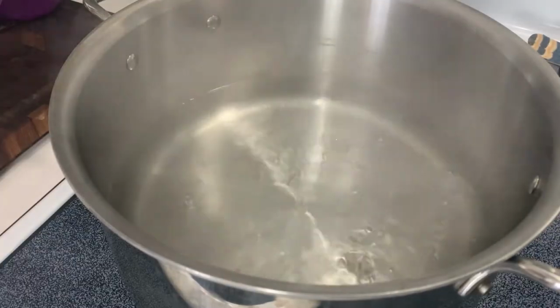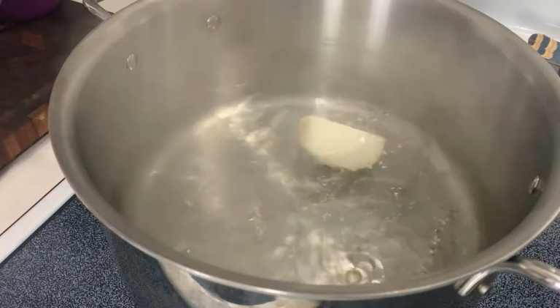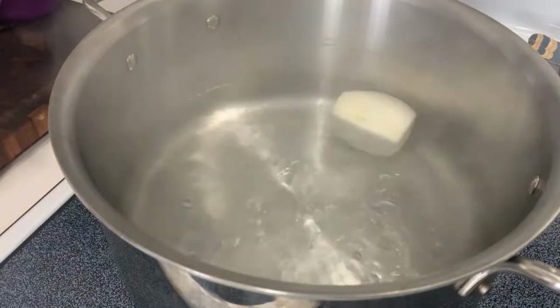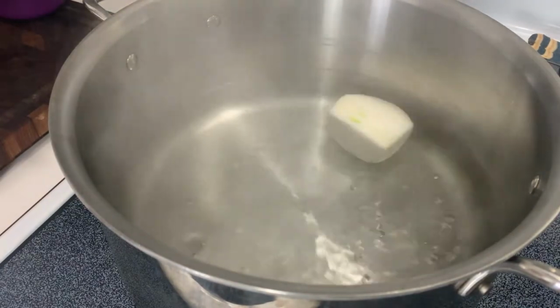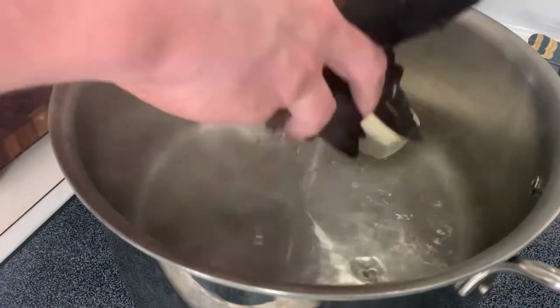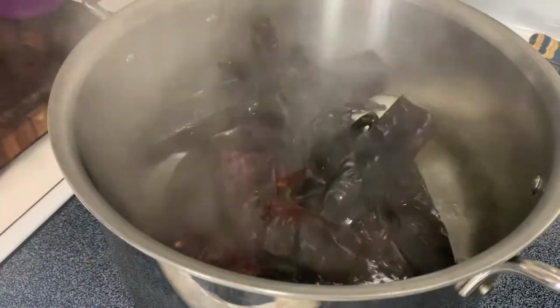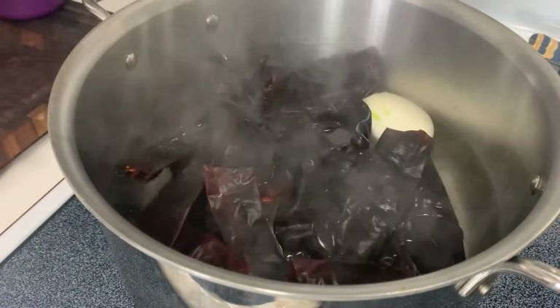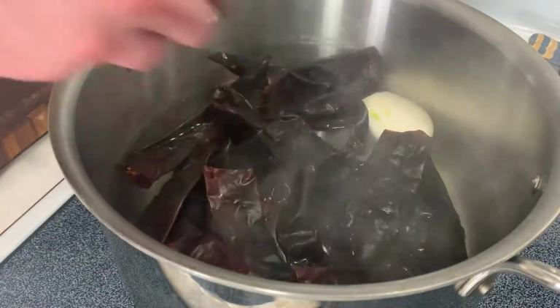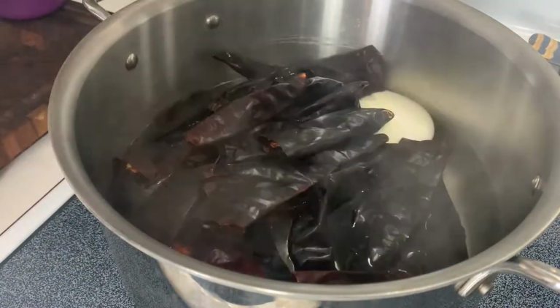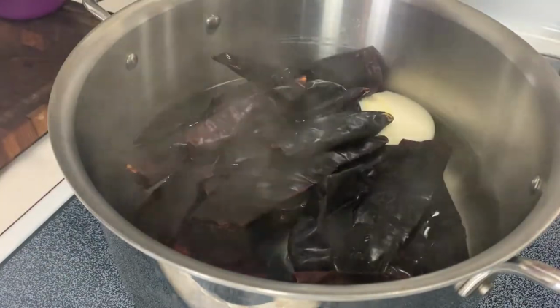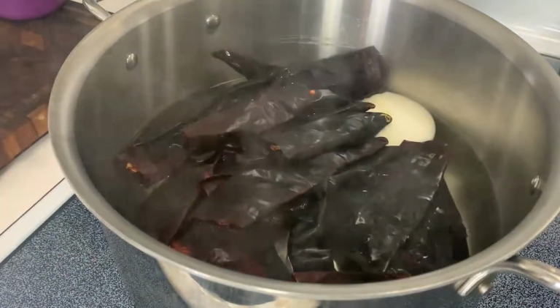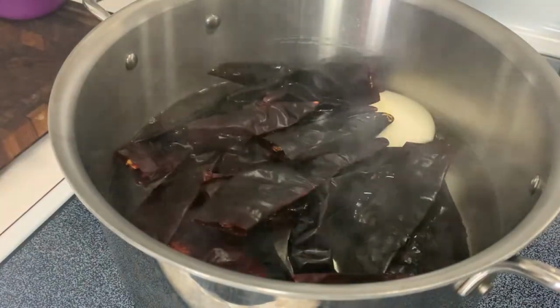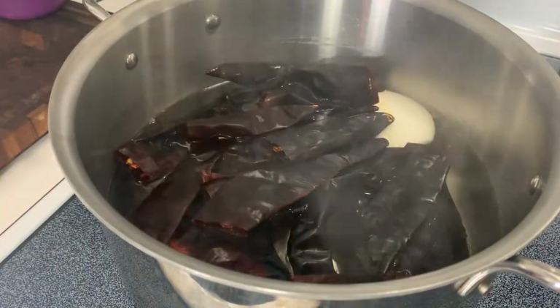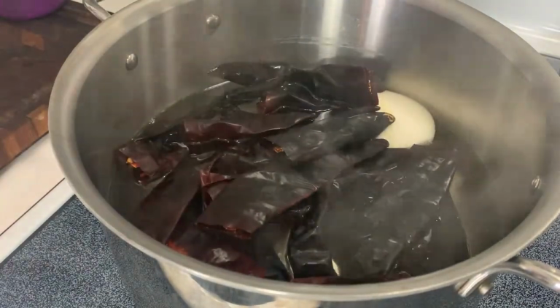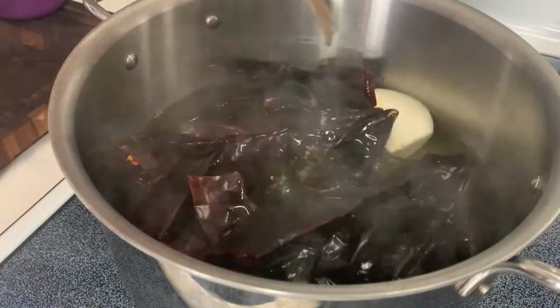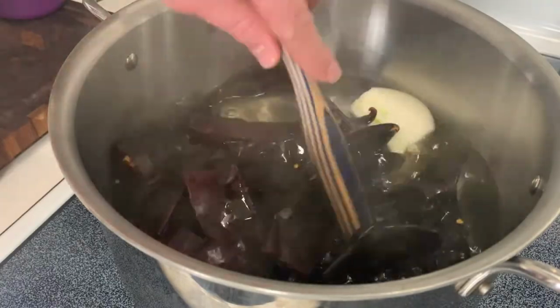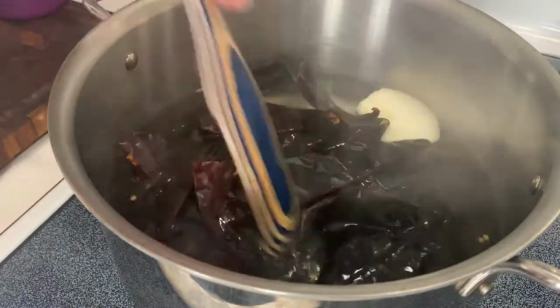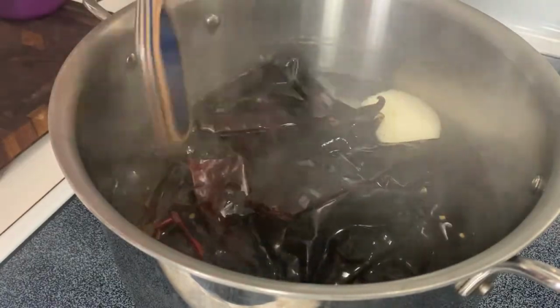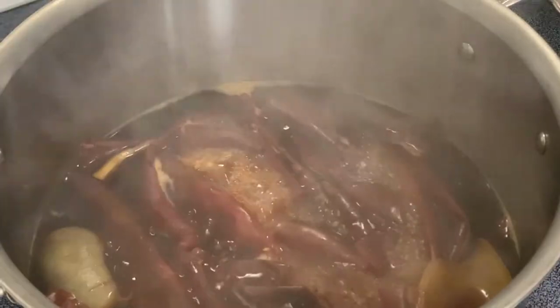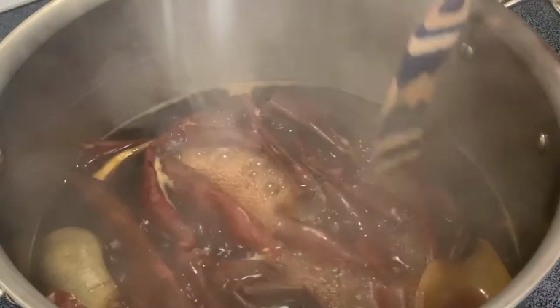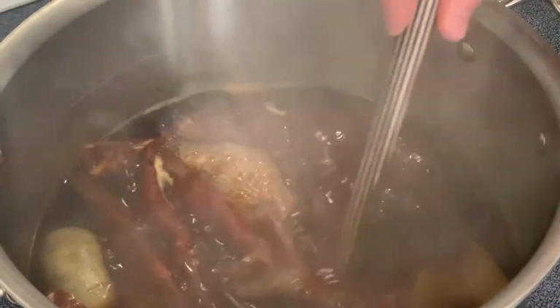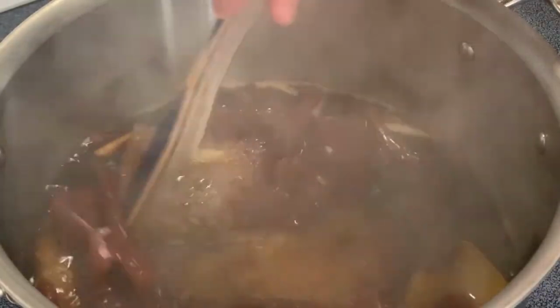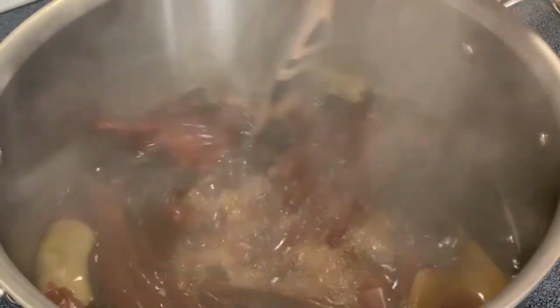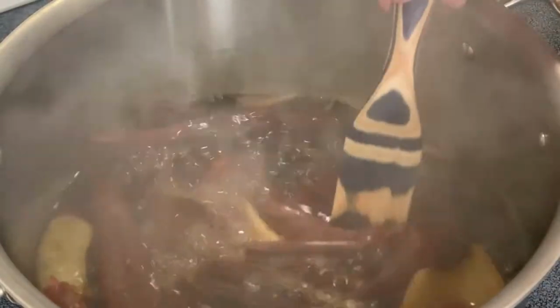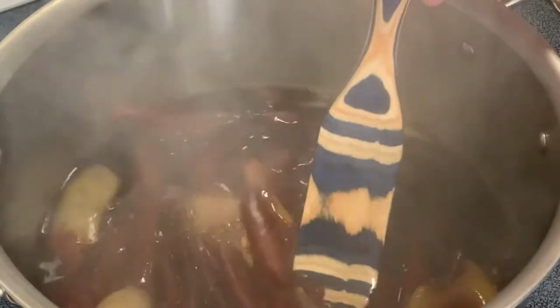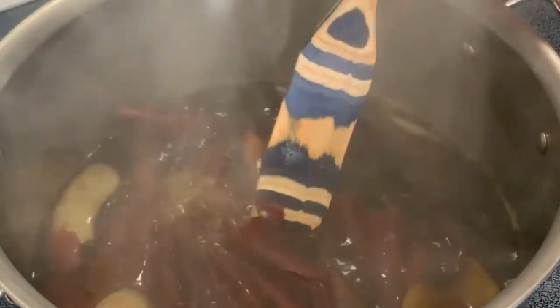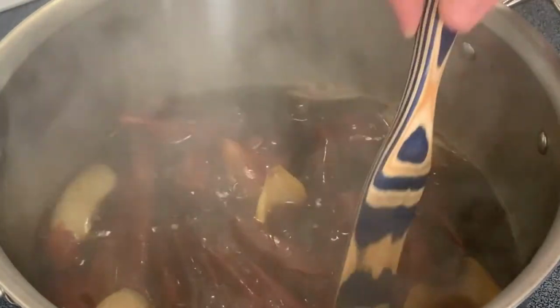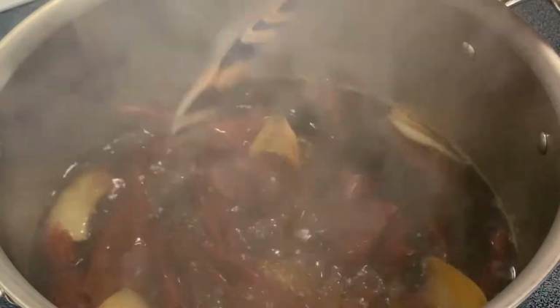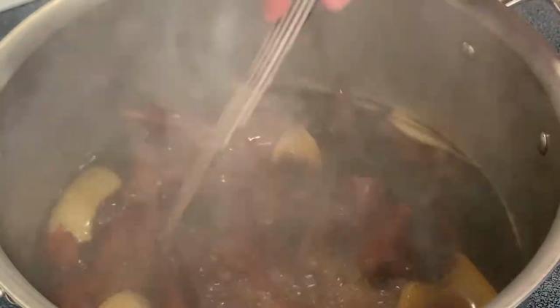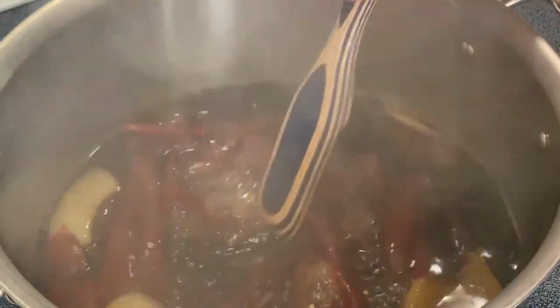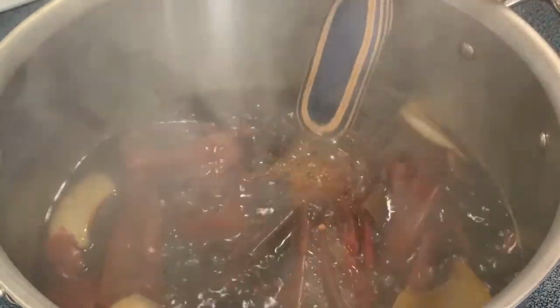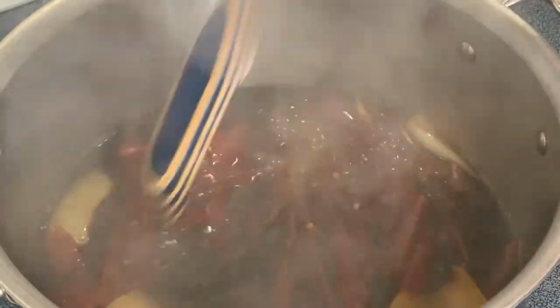Go ahead and get four to five cups of water boiling. Add half of a white onion and all of your dried chilies and simmer those, stirring occasionally, for 20 to 25 minutes until the chili flesh has softened and the water is deeply and darkly colored.